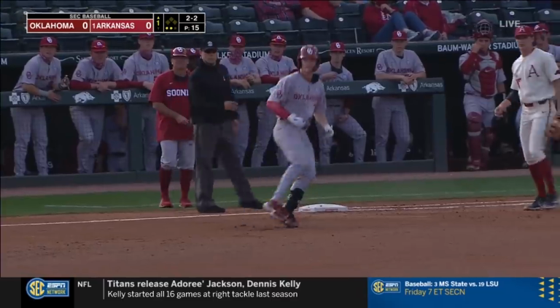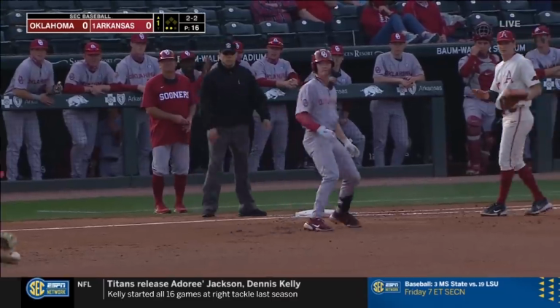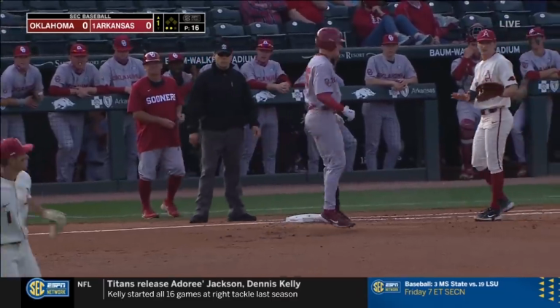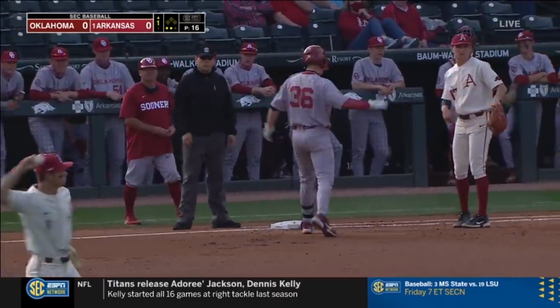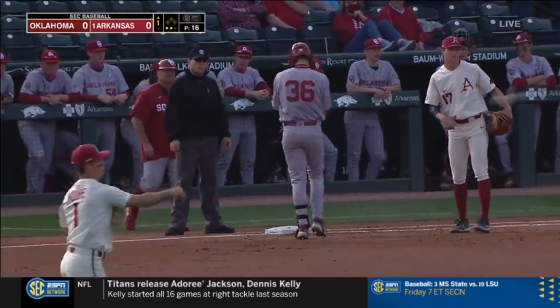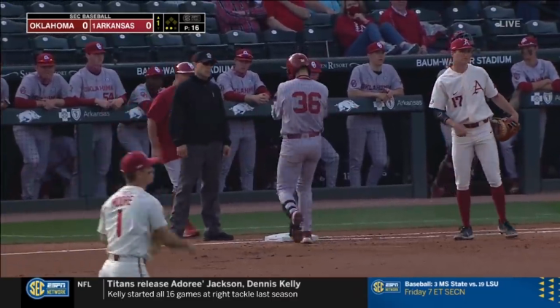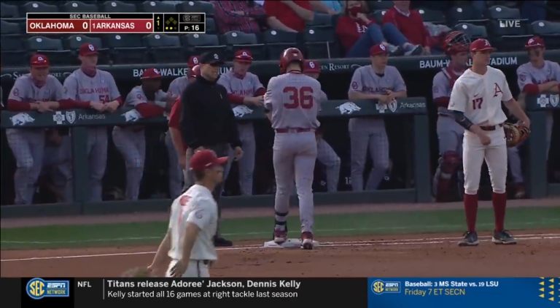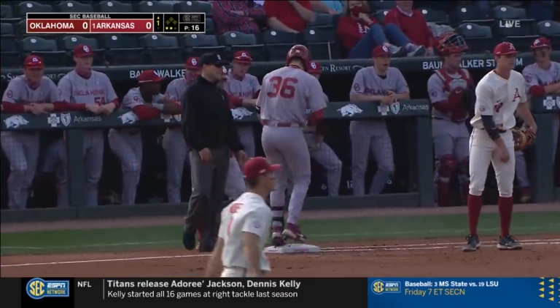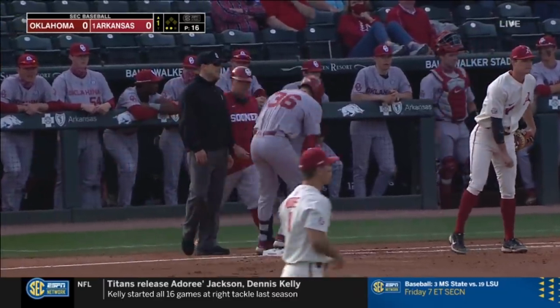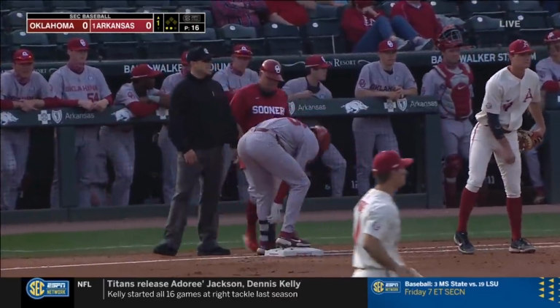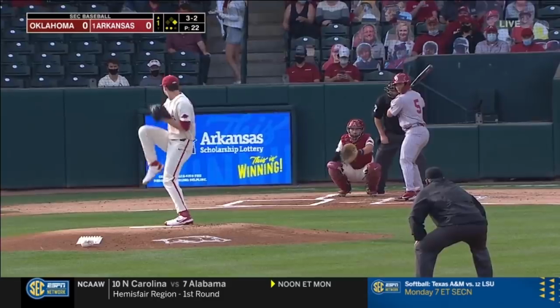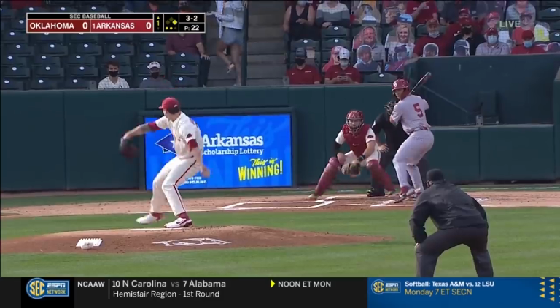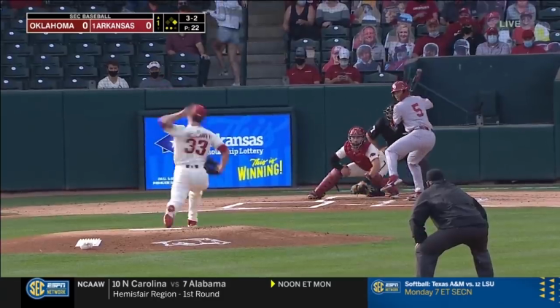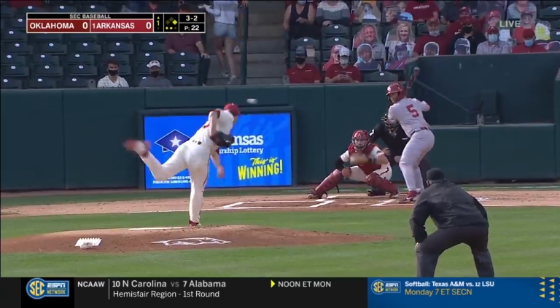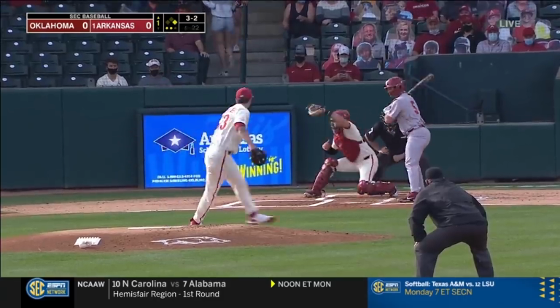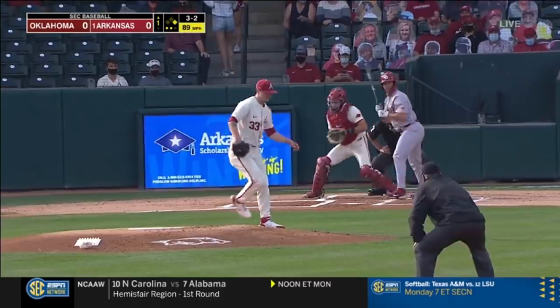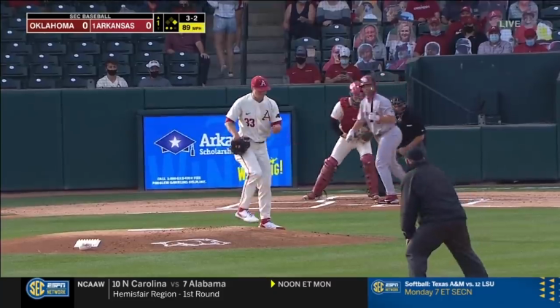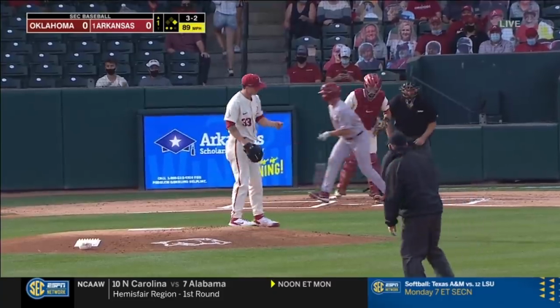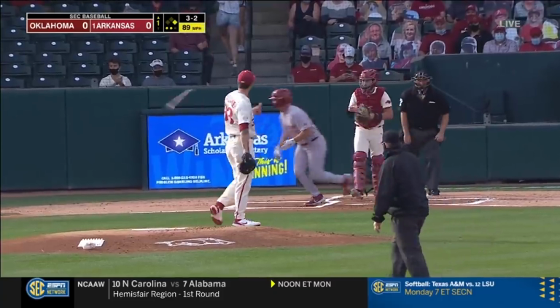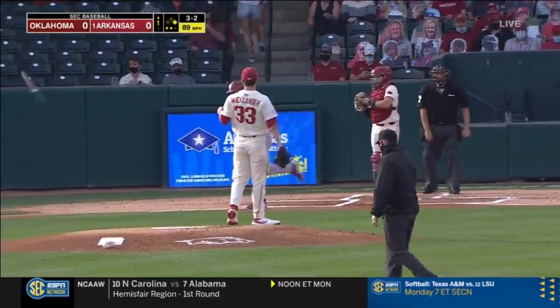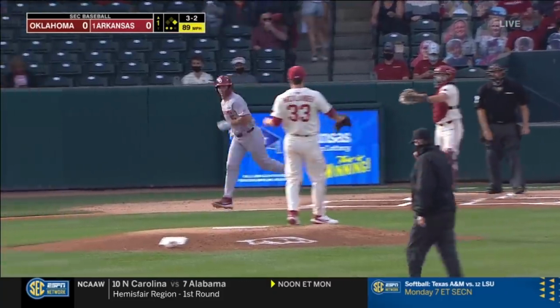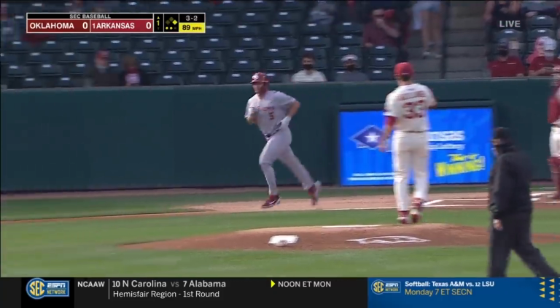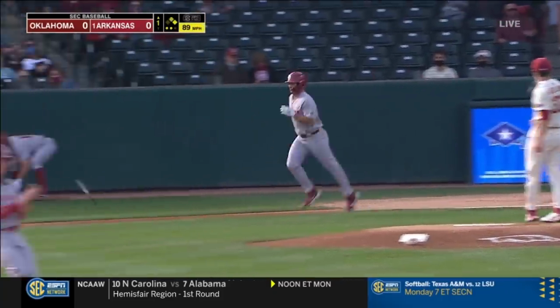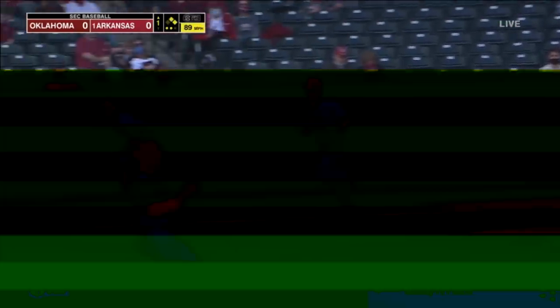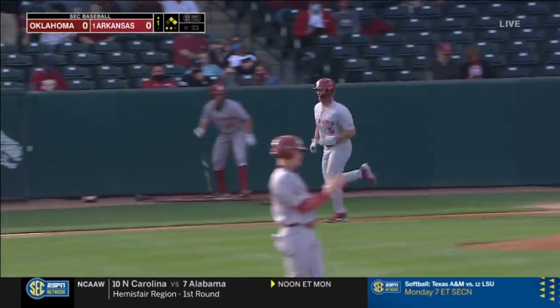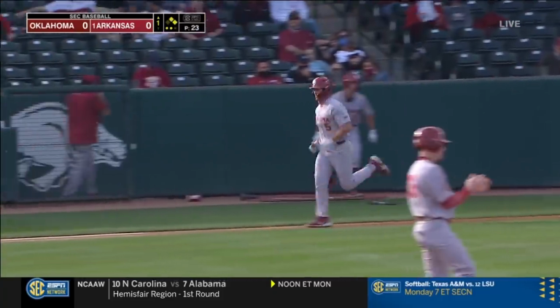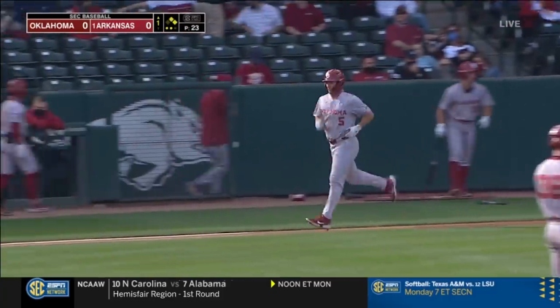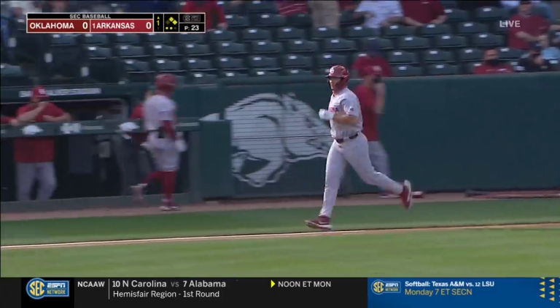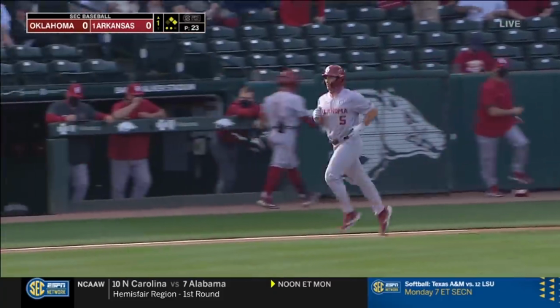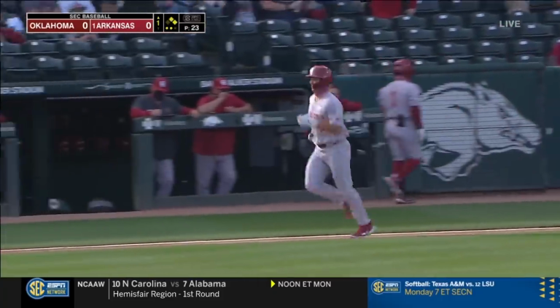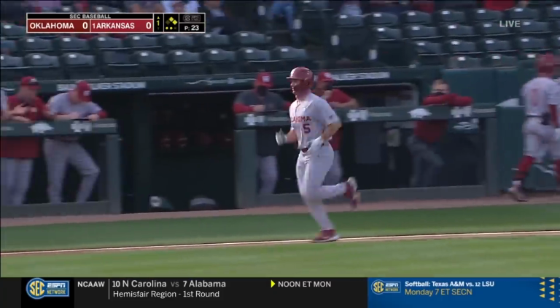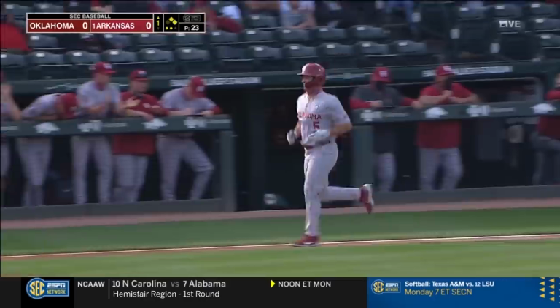Tyler Hartman has it. At Oklahoma, here comes the 3-2, and McKenna takes ball four, and the Sooners have two on with two out.